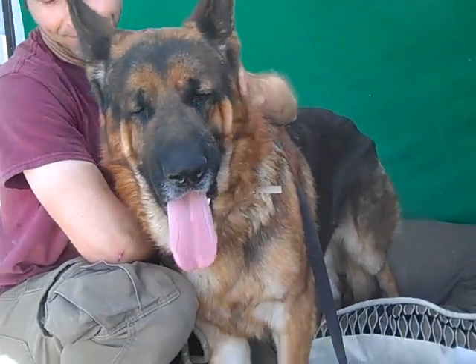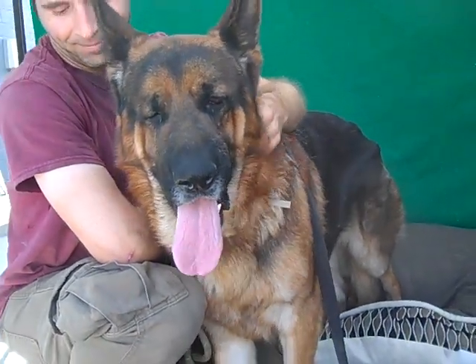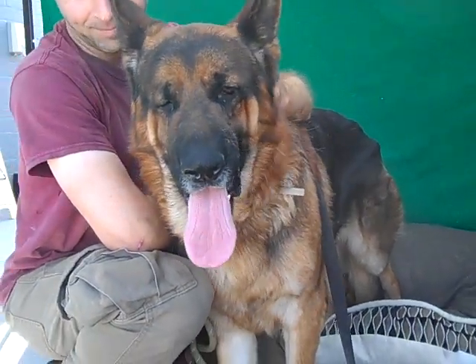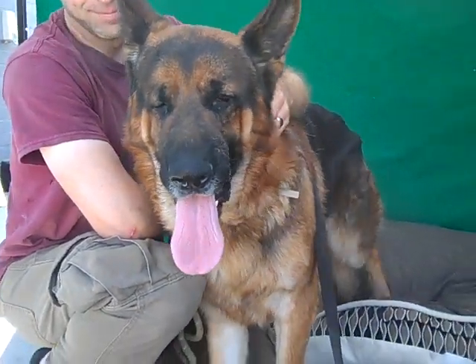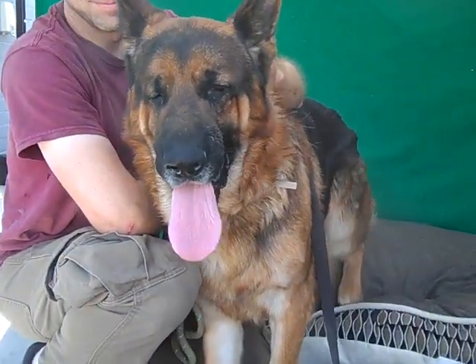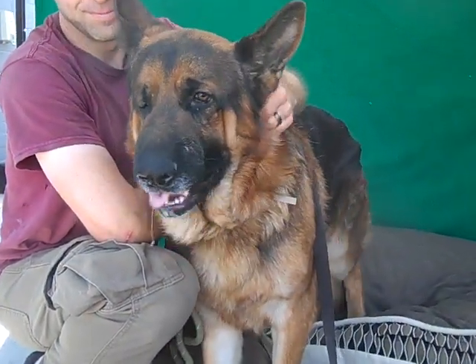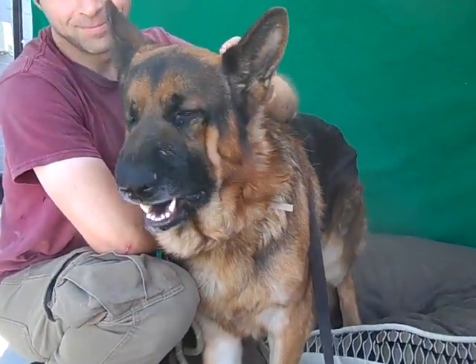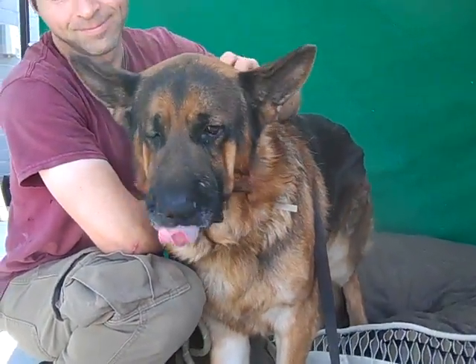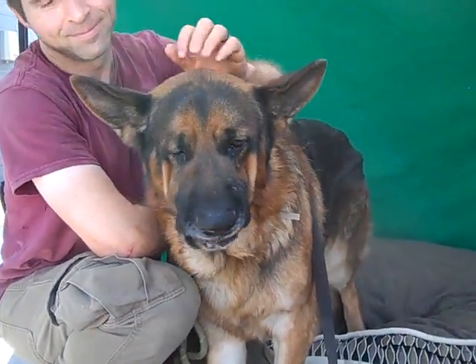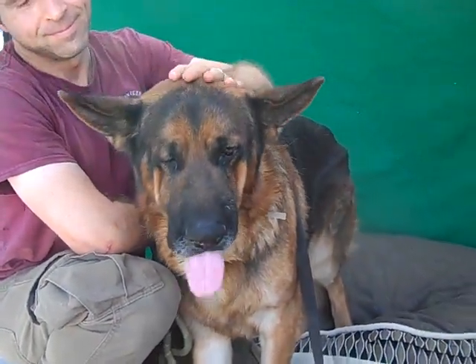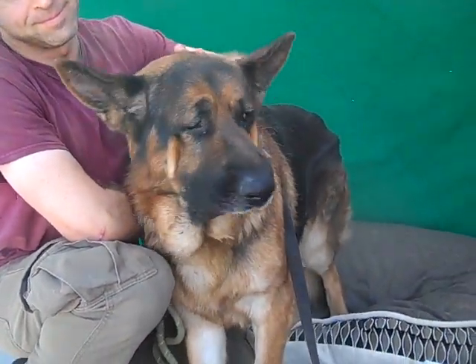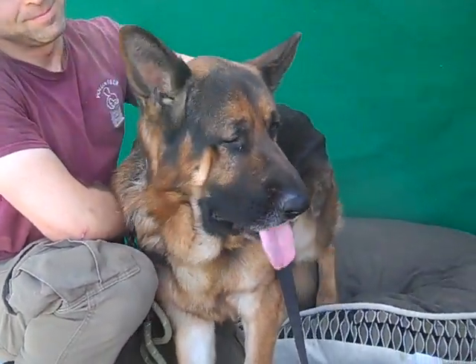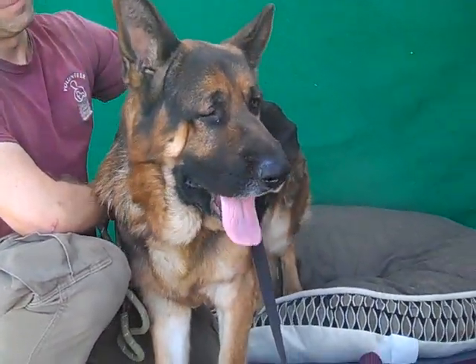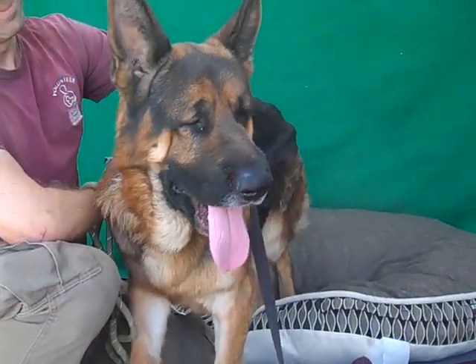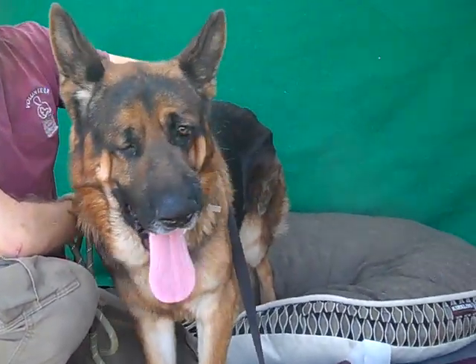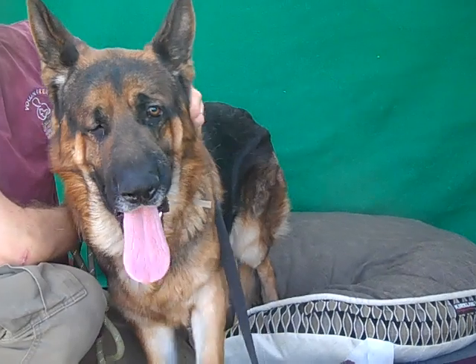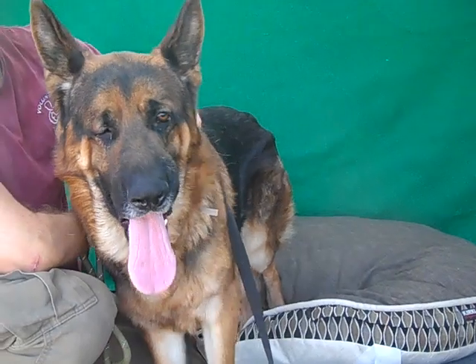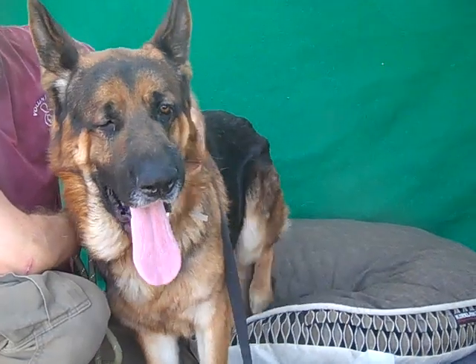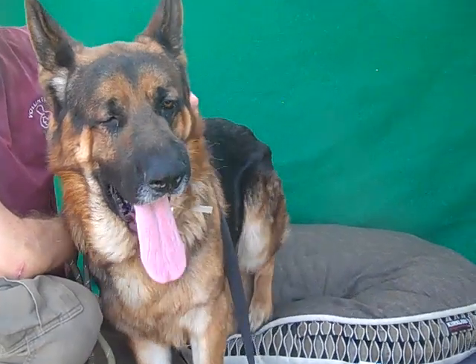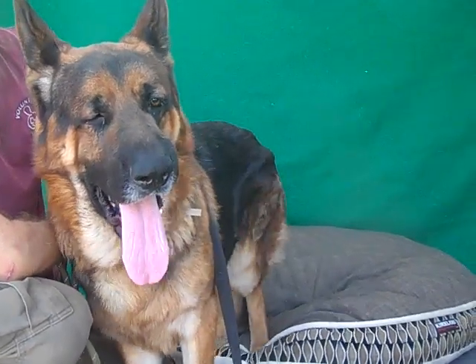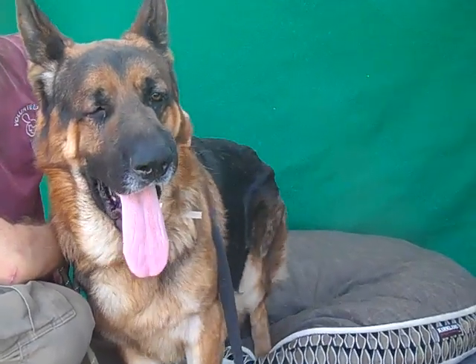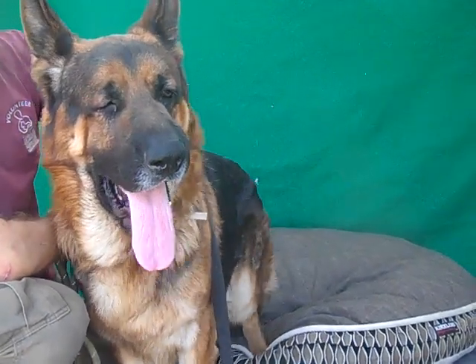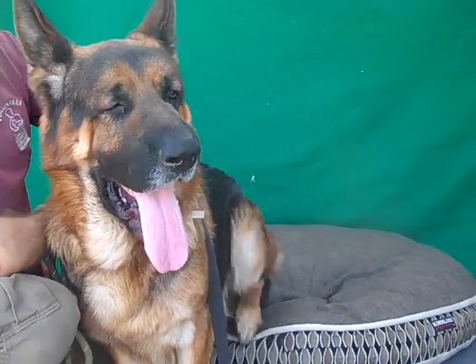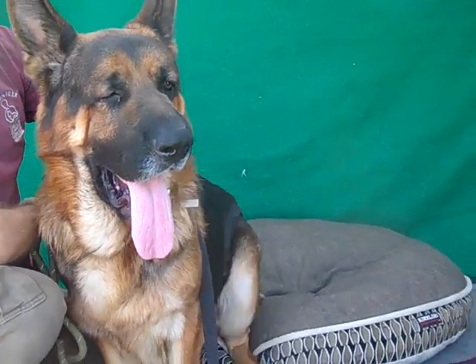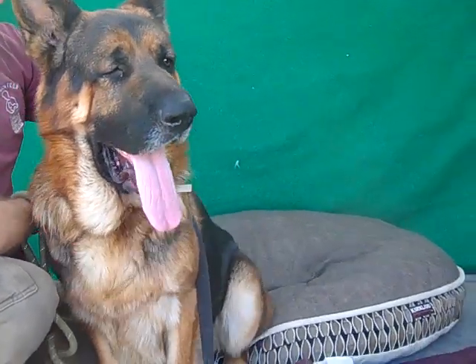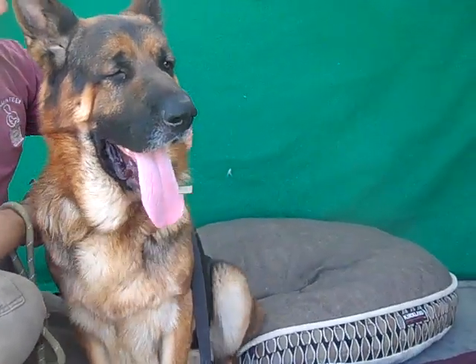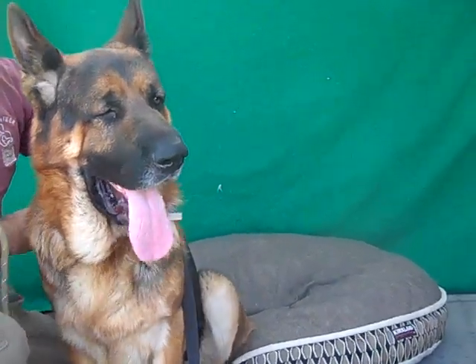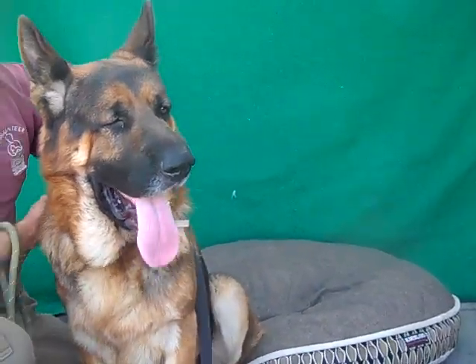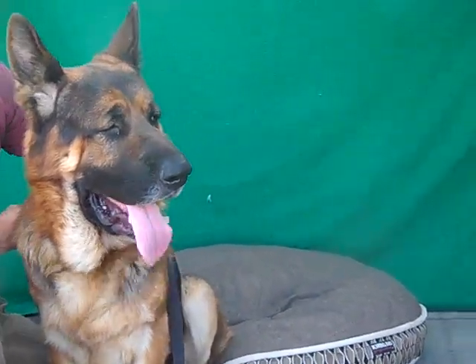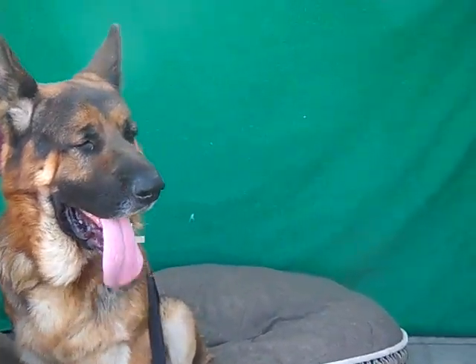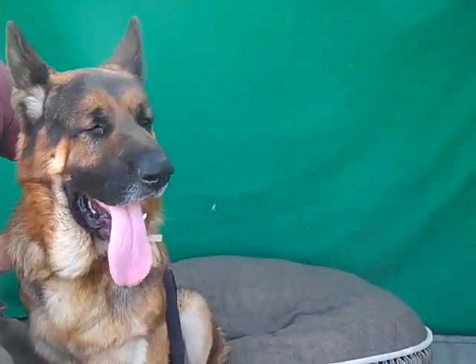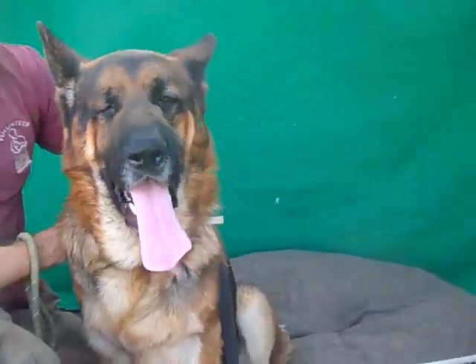You might see that his right eye is closed. He has some clouding on his right eye that the shelter is aware of and he is getting some medicine for that, so I just want you to be aware of that.